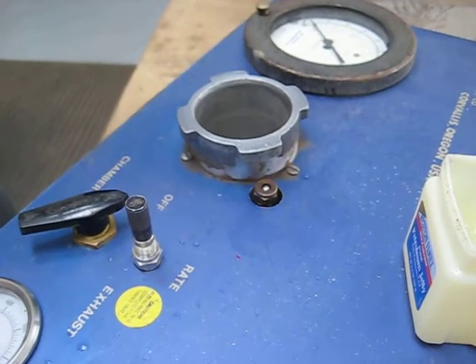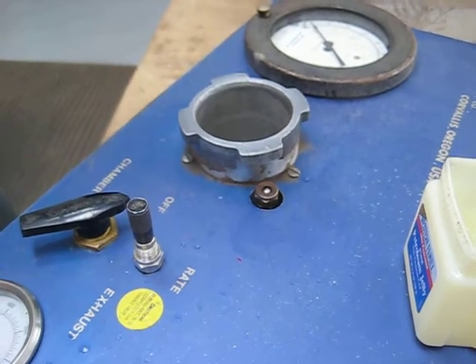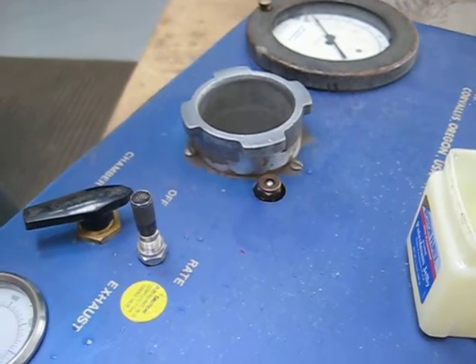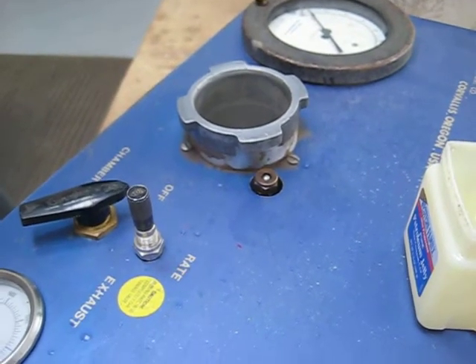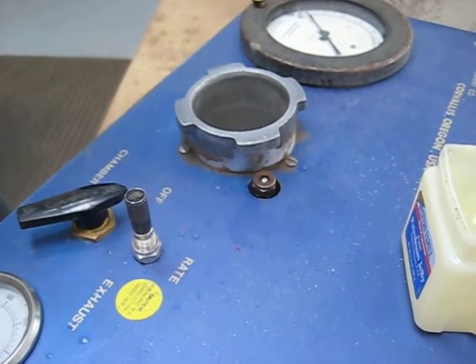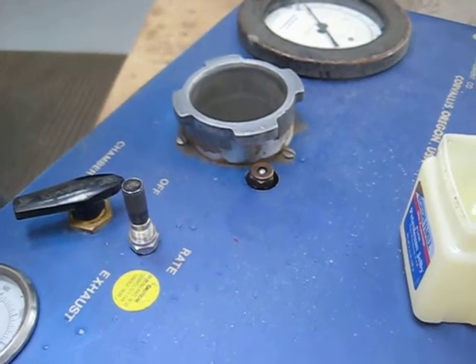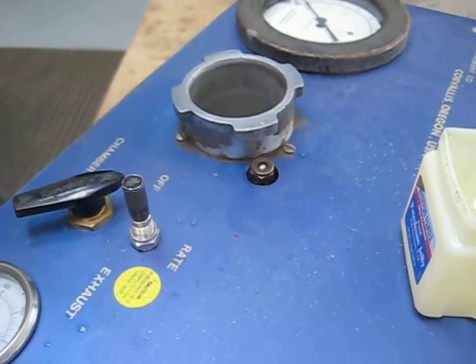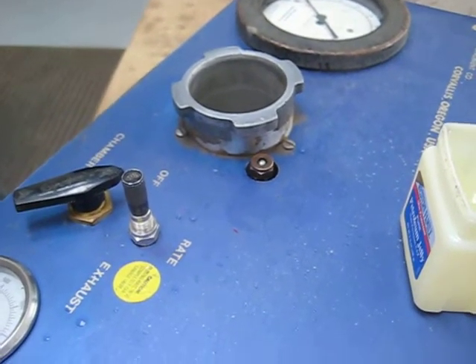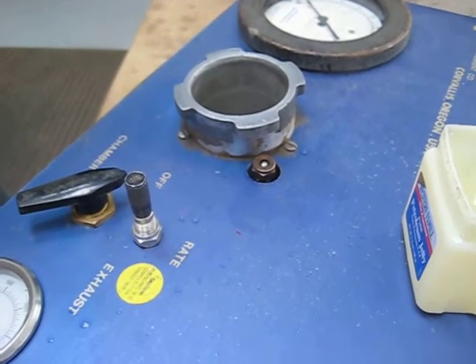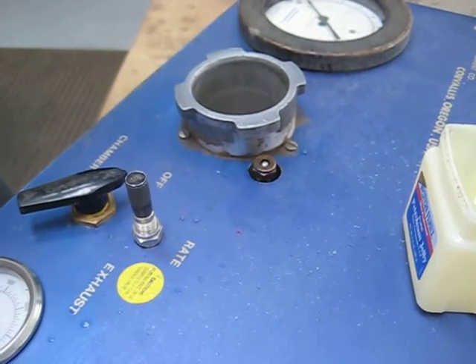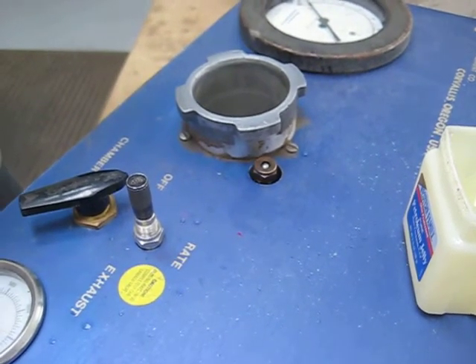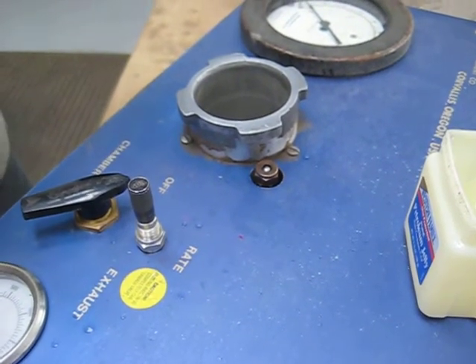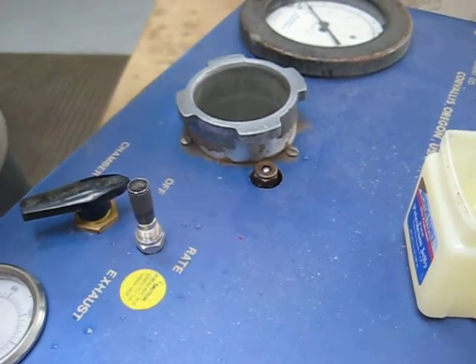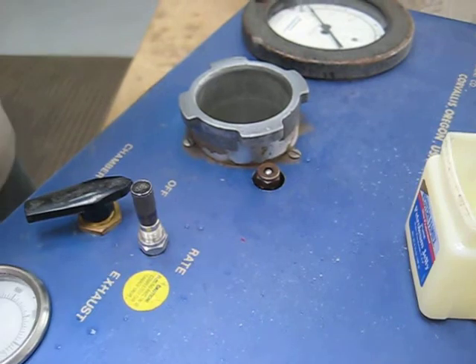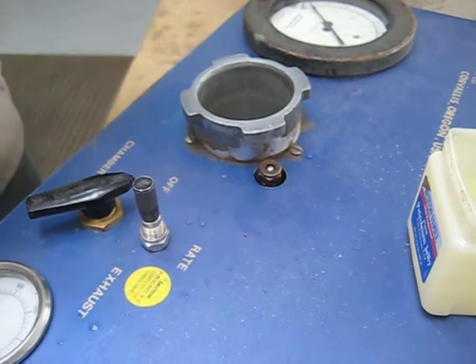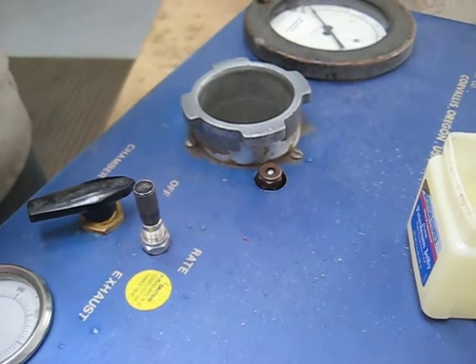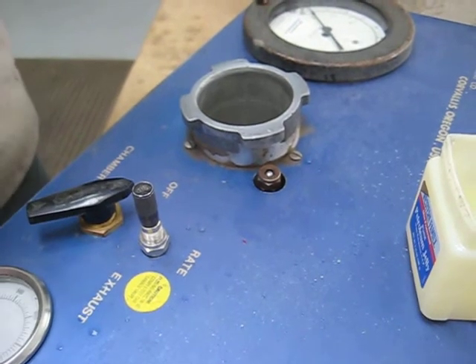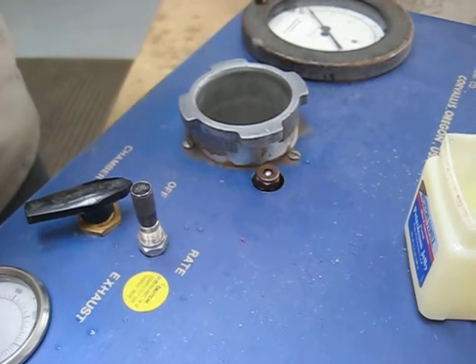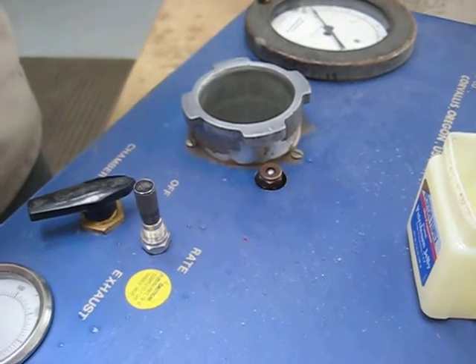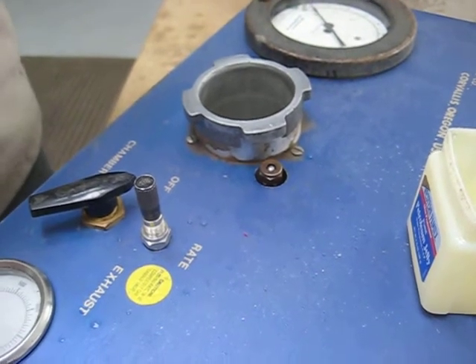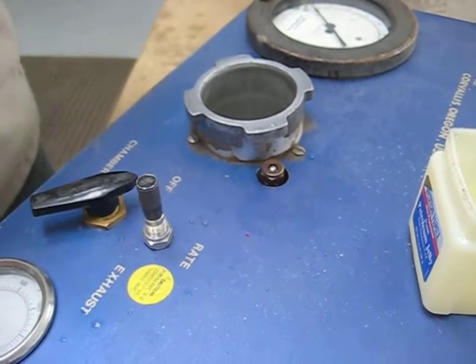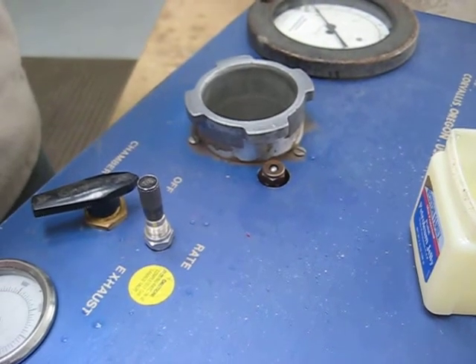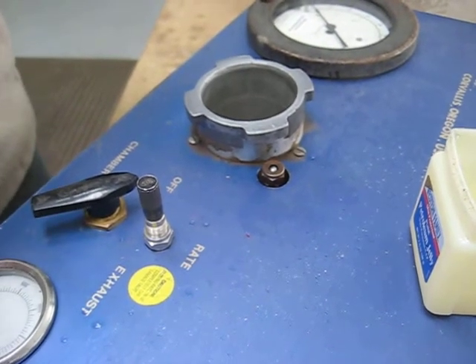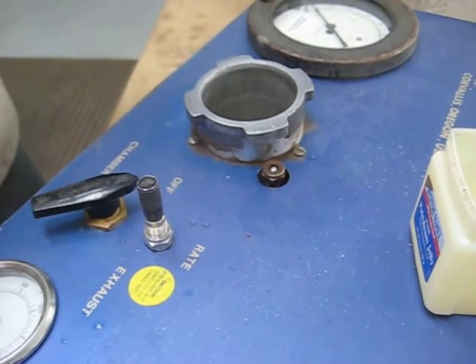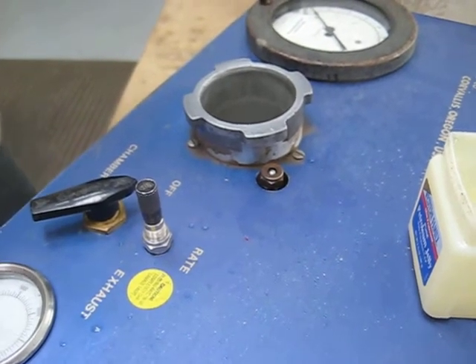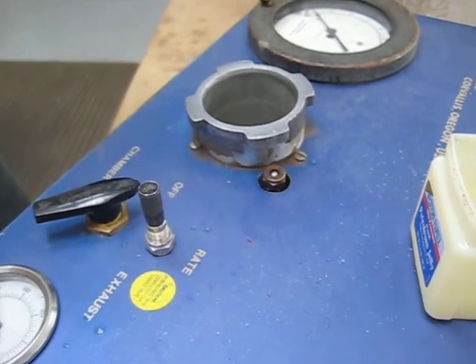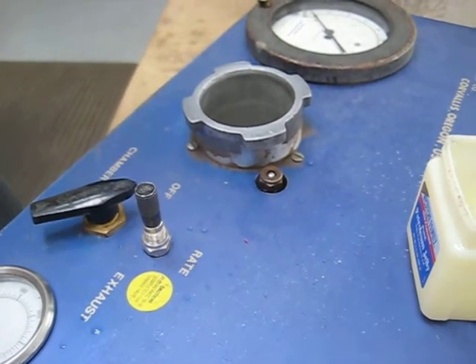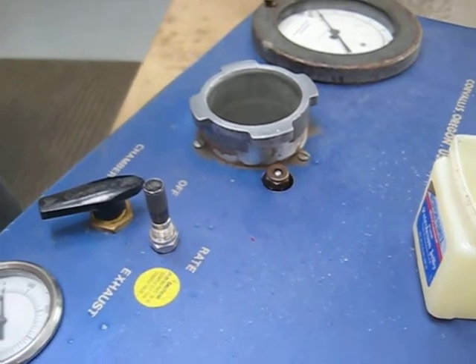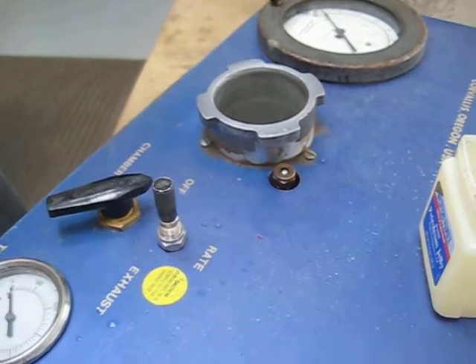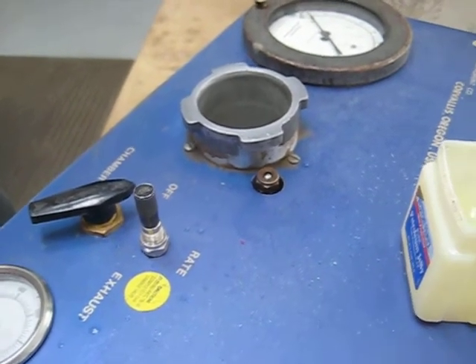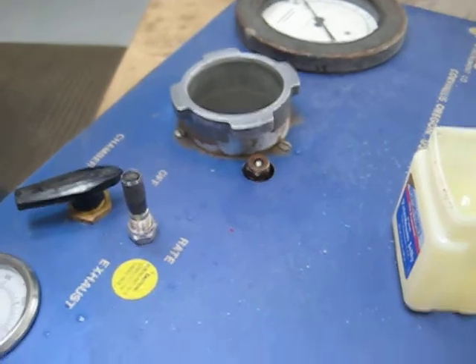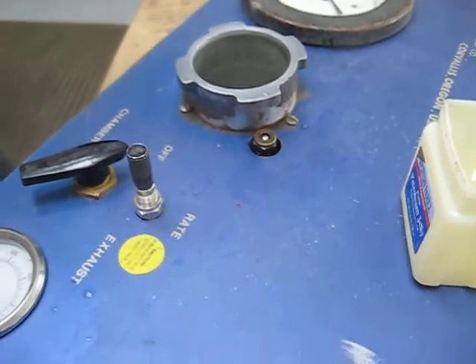If your valve still leaks or it won't cycle properly, you might need a new O-ring. Or if you still have problems, contact PMS Instrument Company.